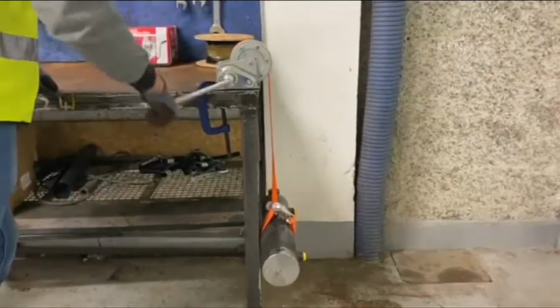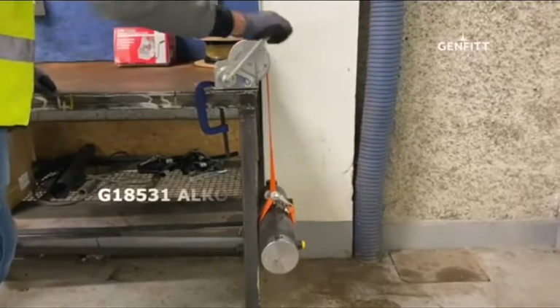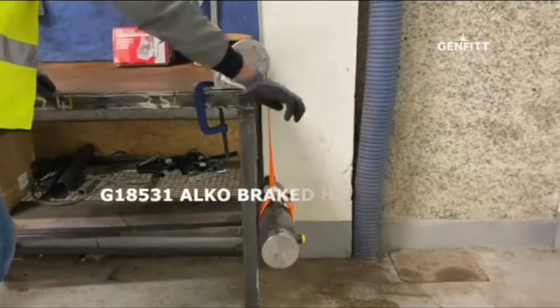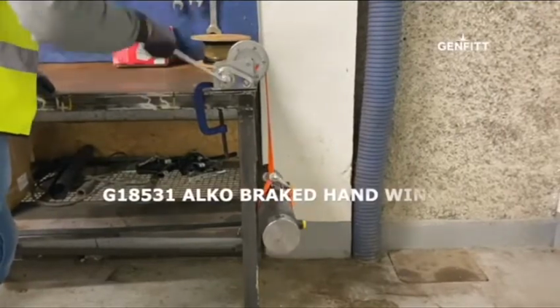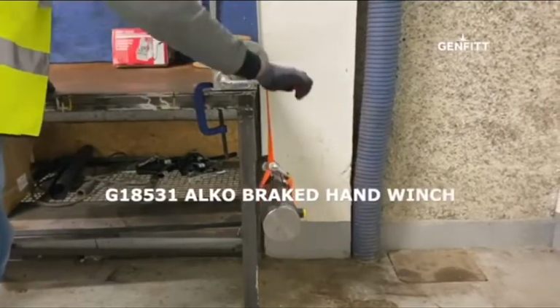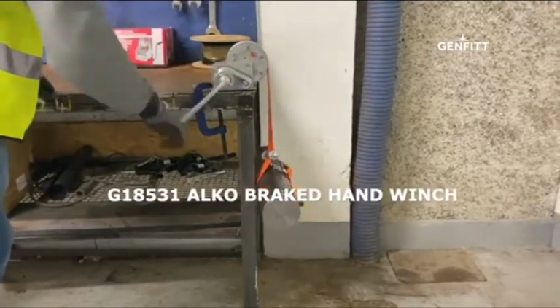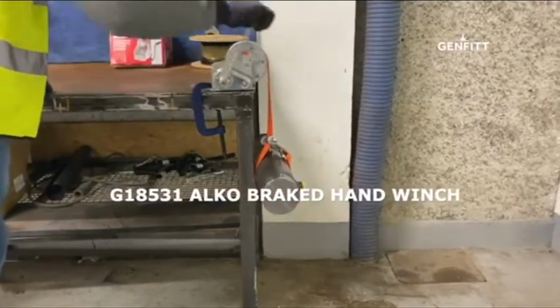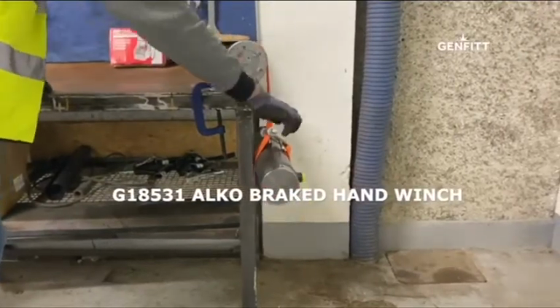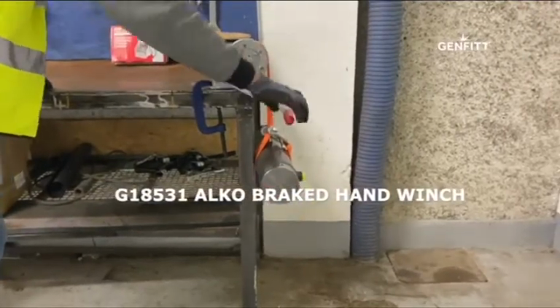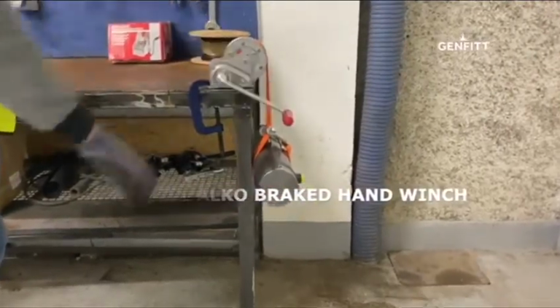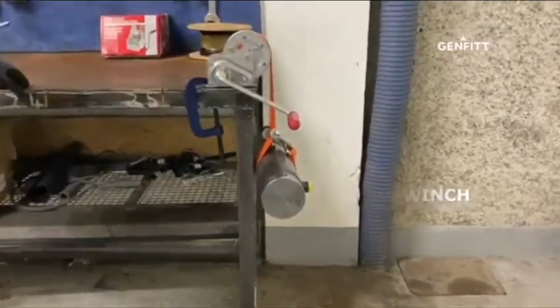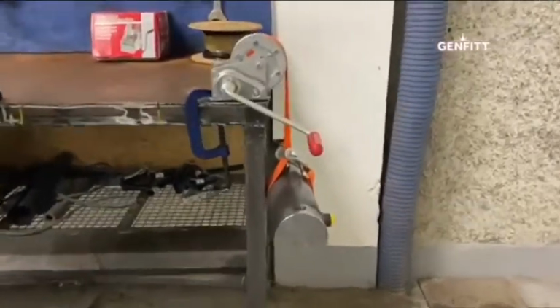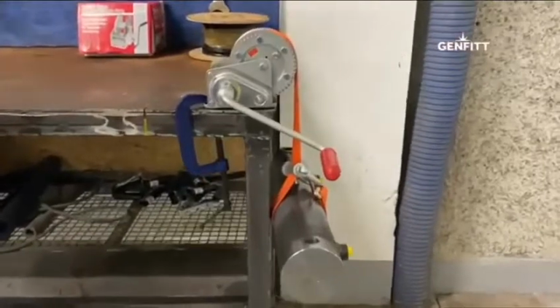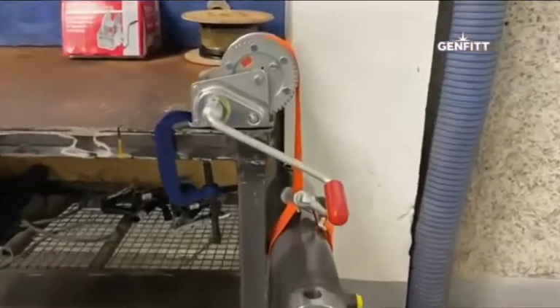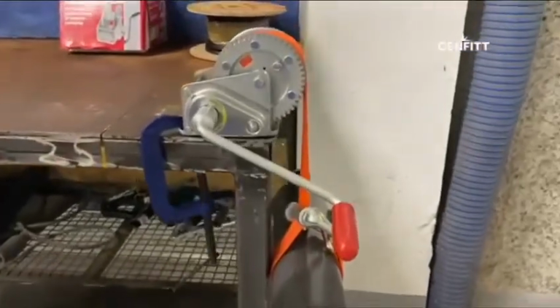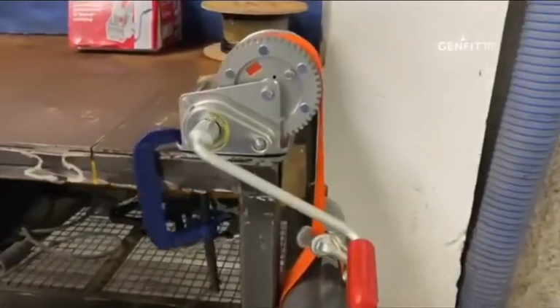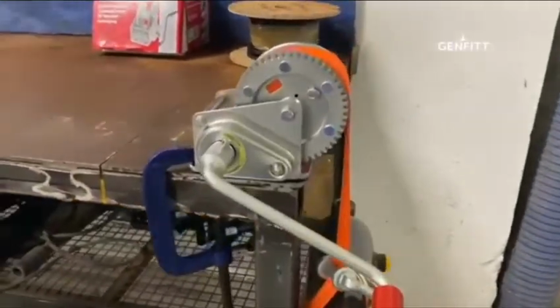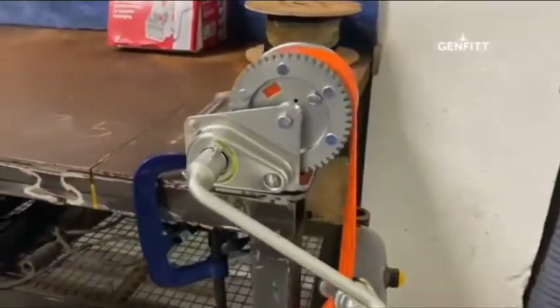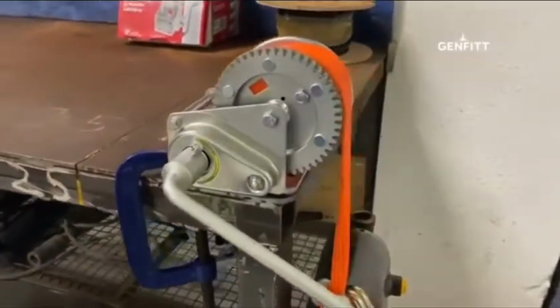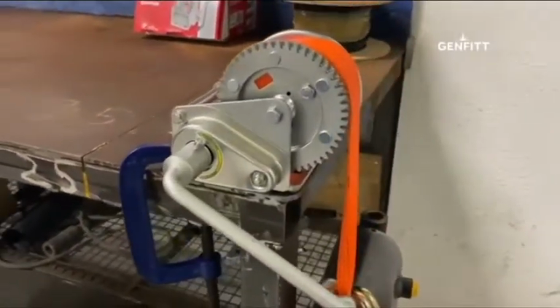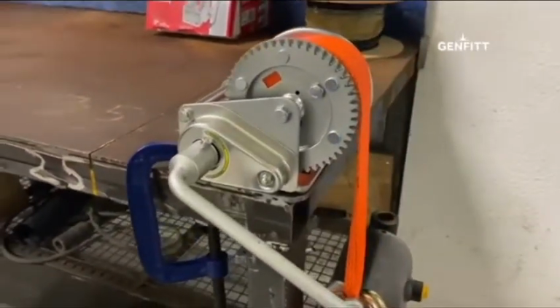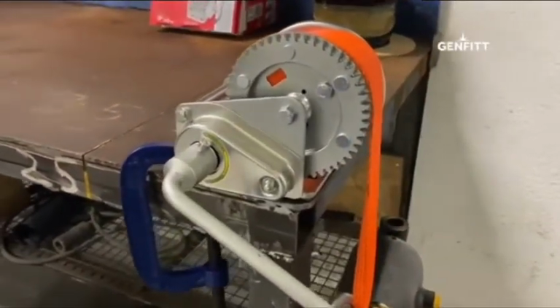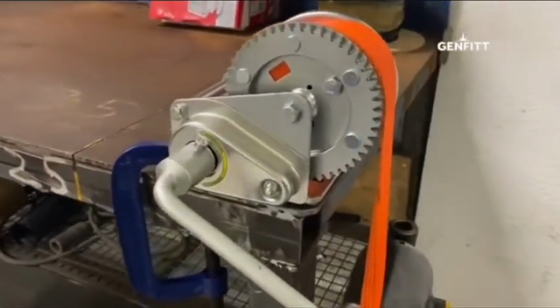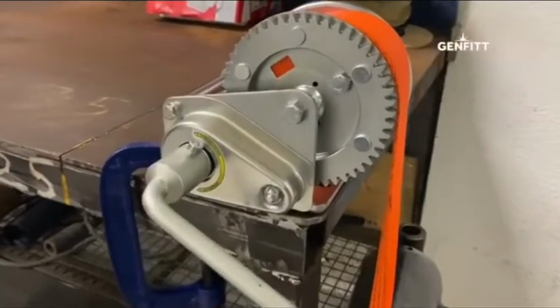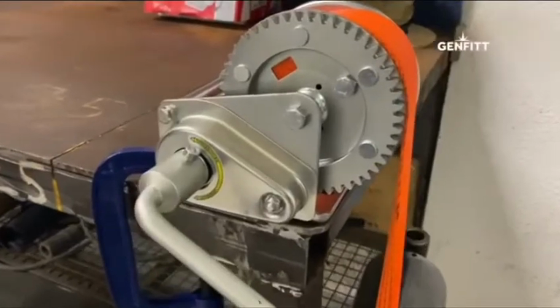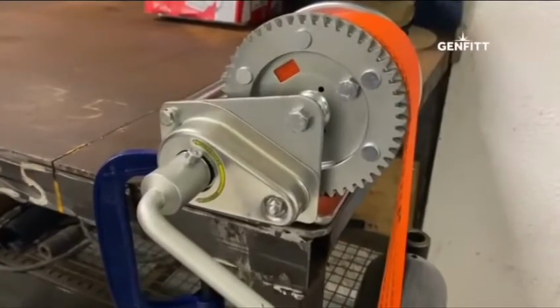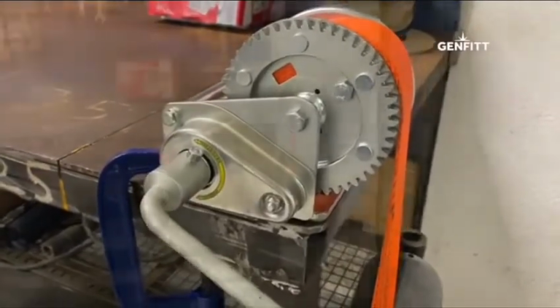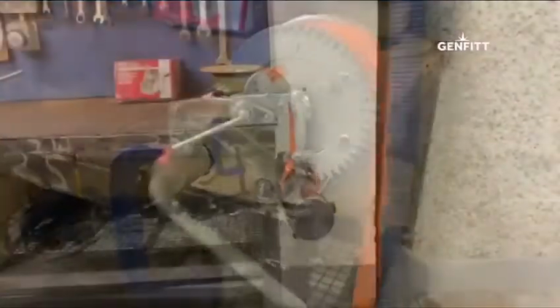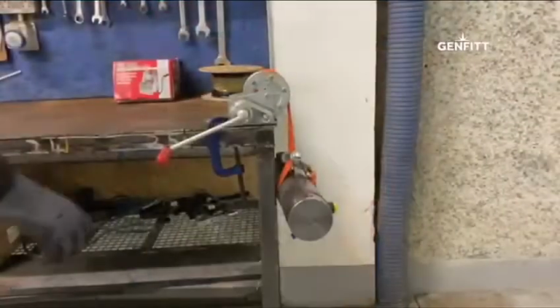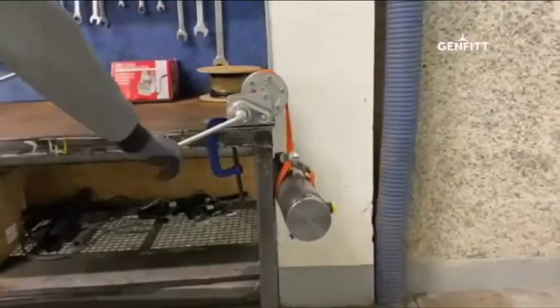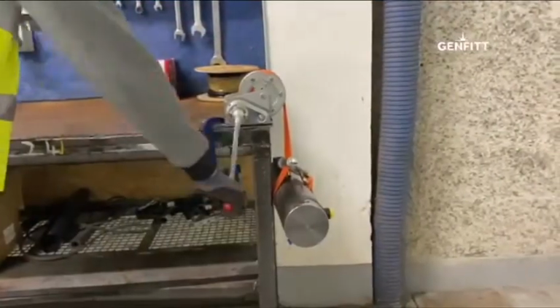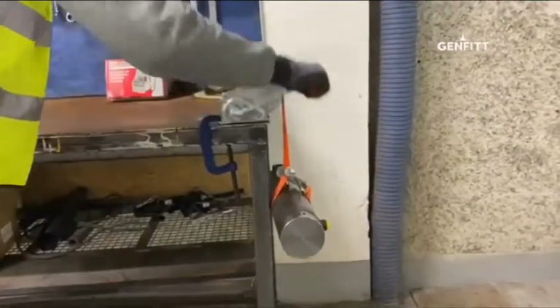Today I'm going to show you our braked hand winch from Alco. To lift or pull a load, turn the handle clockwise as shown. There's a ratchet sound when turning the winch in the lifting direction. Release the handle and the load will stay safely in the same position.